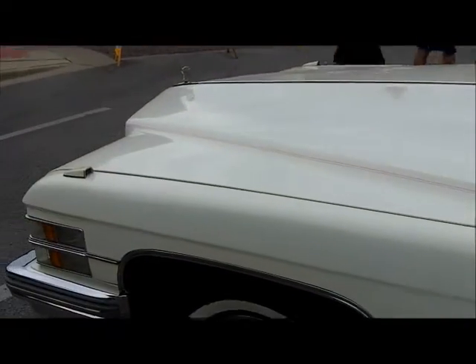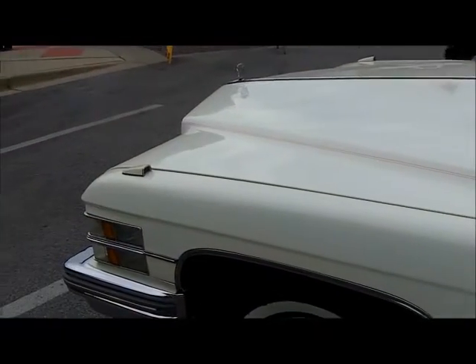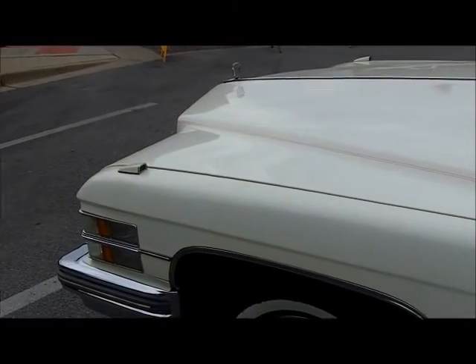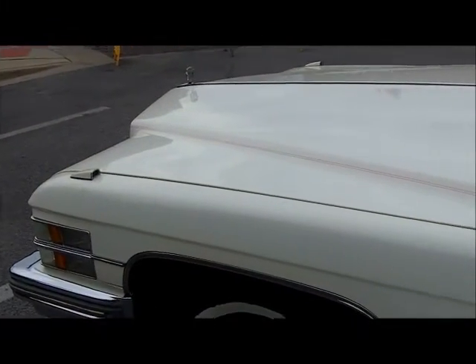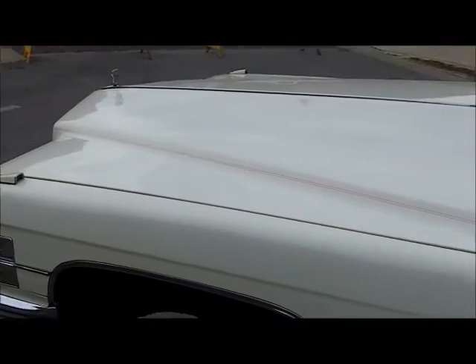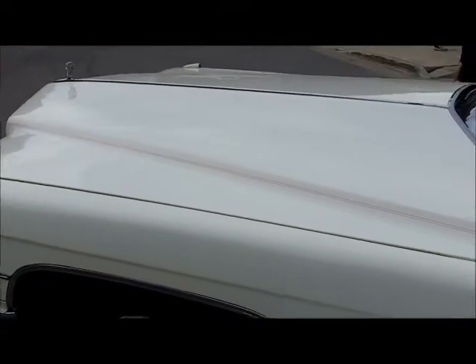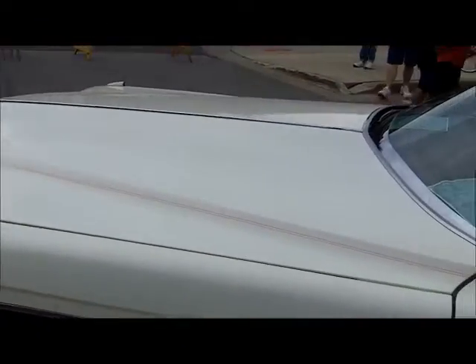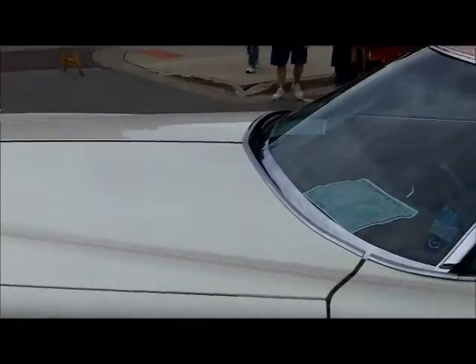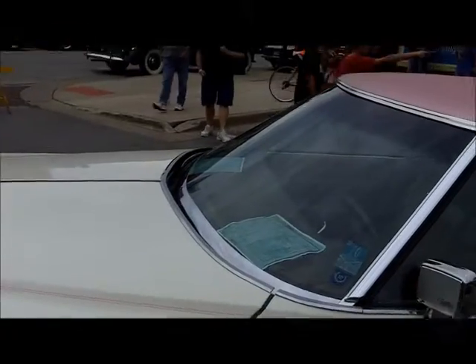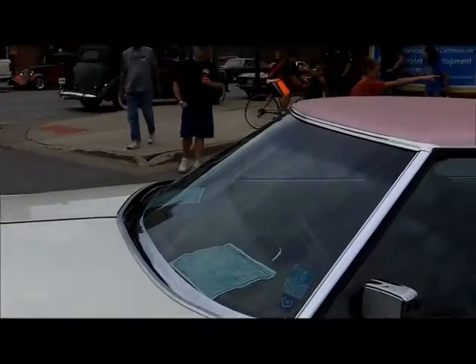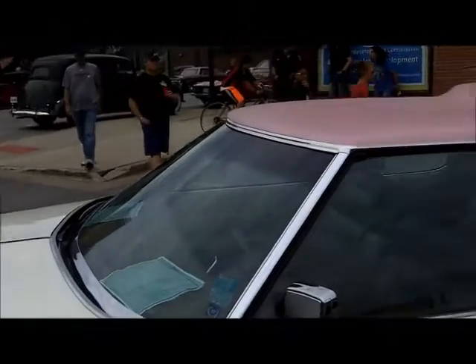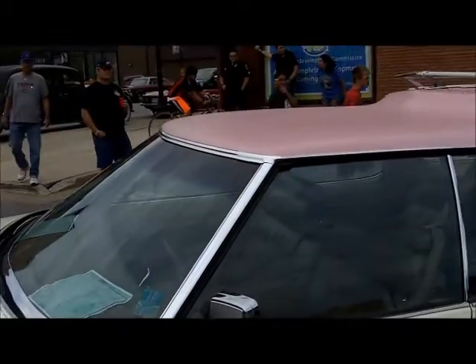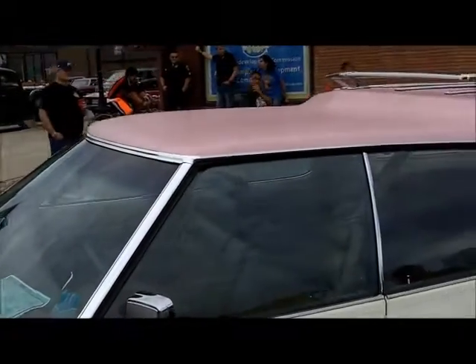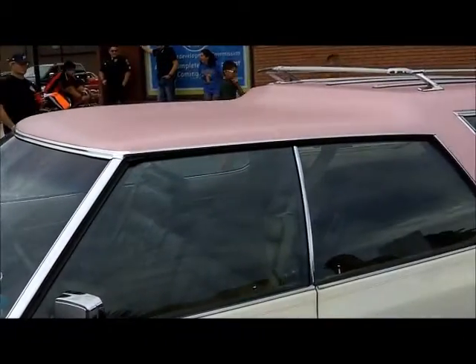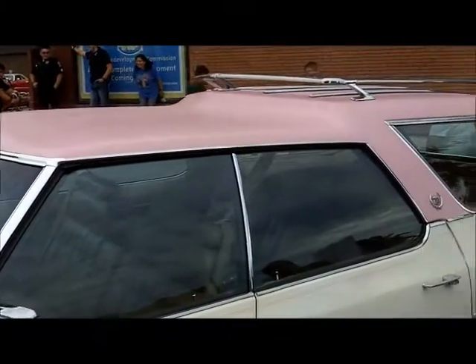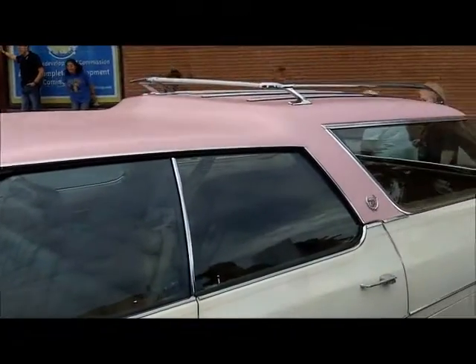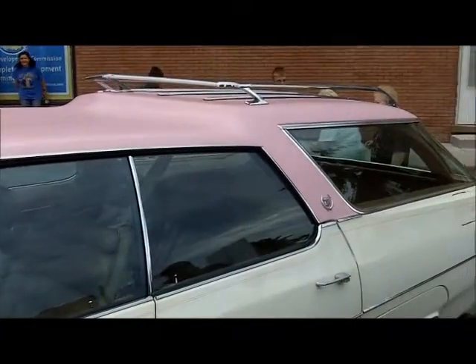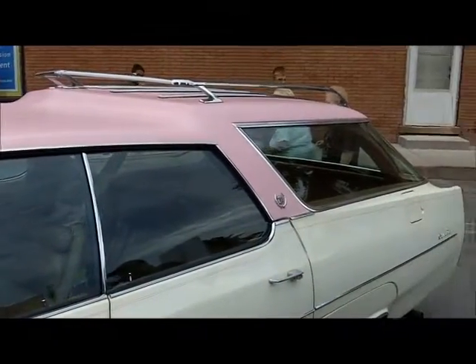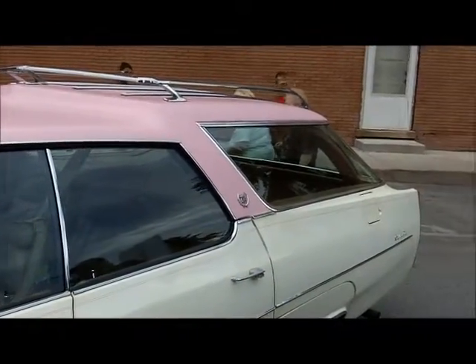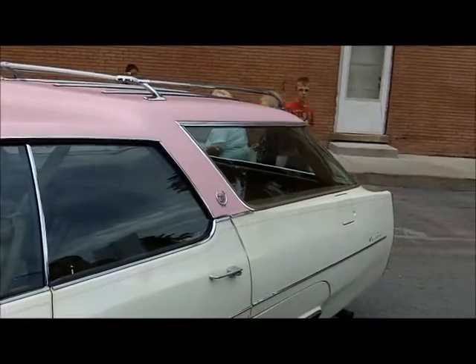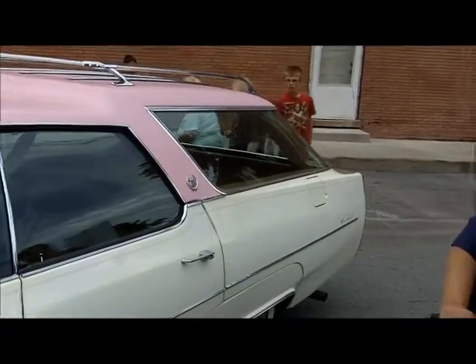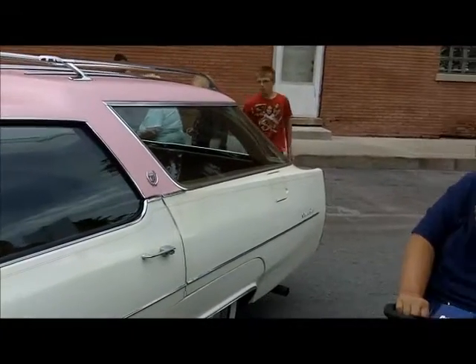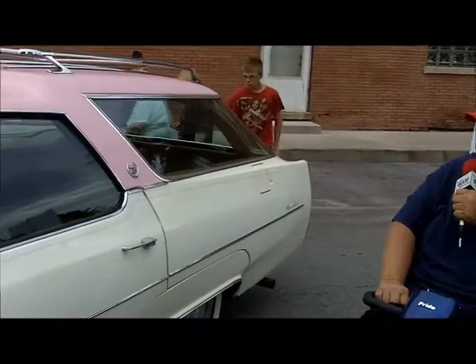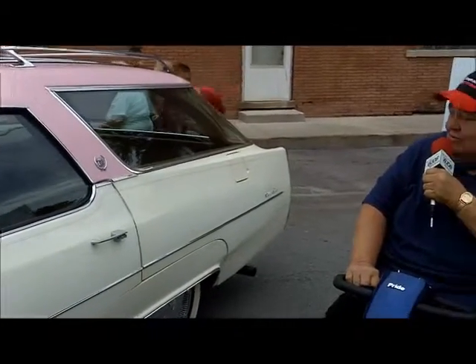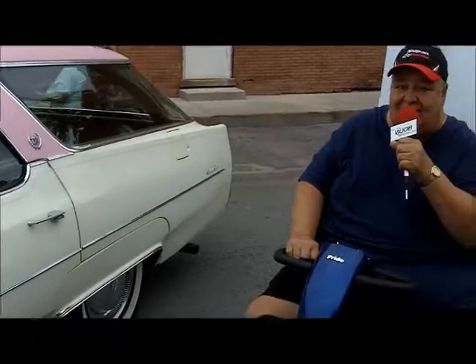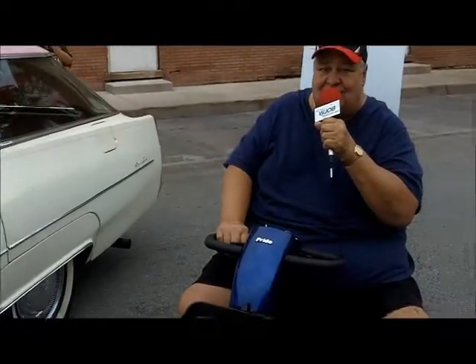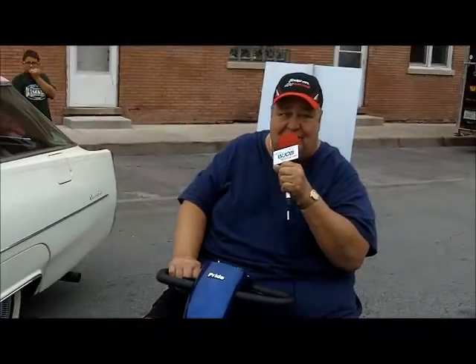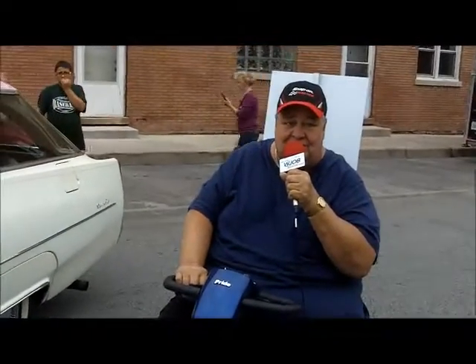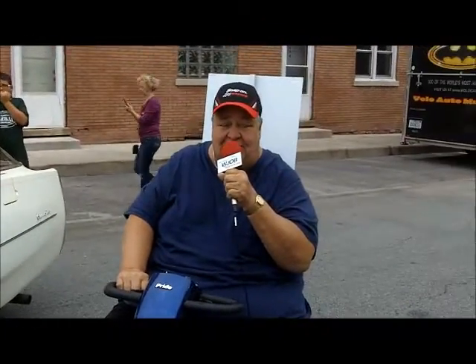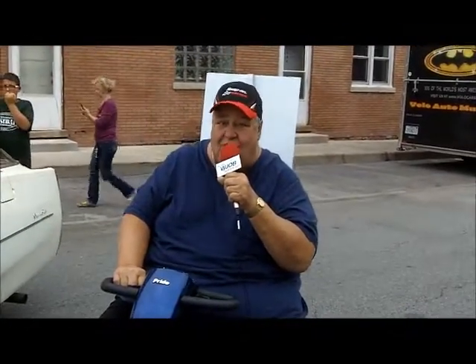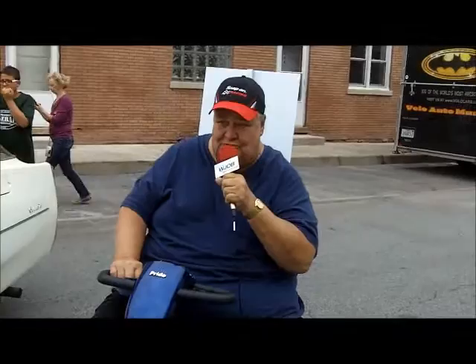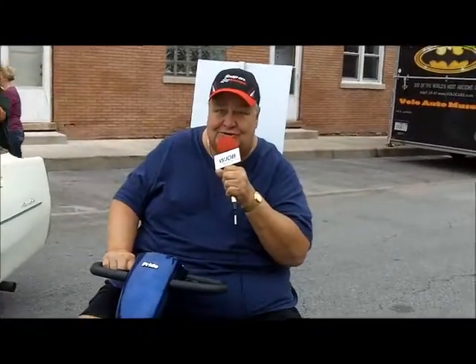This is quite a car, and believe me, it's not all pink — just the top. It's a white Cadillac with pink striping and a pink vinyl top. The only Cadillac I ever saw made into a station wagon was a hearse.